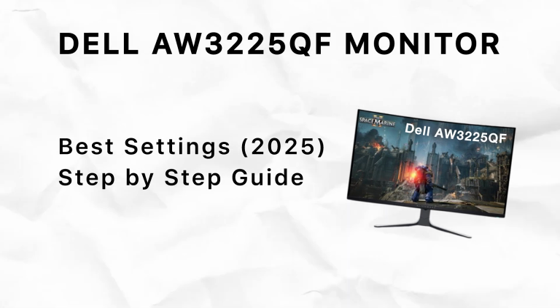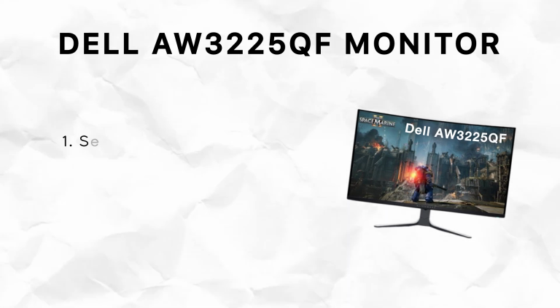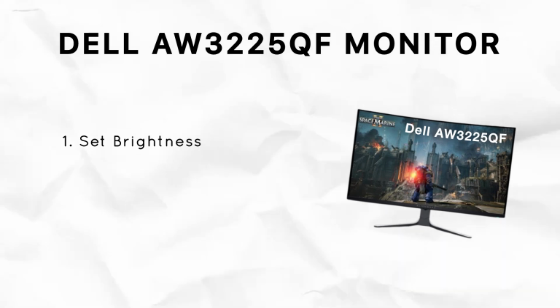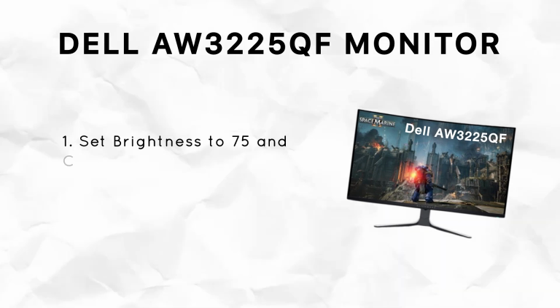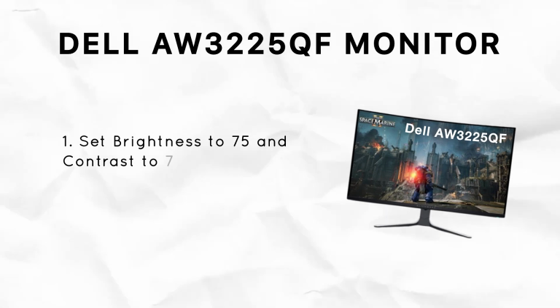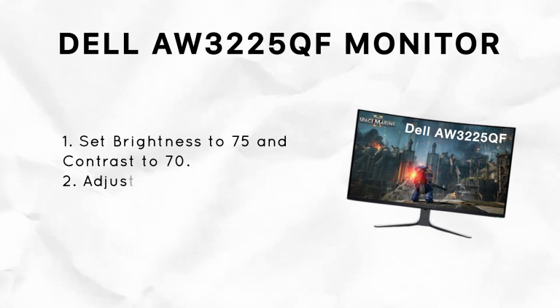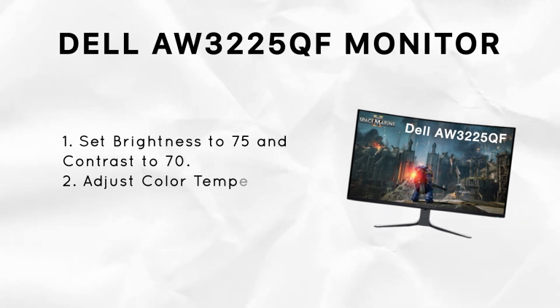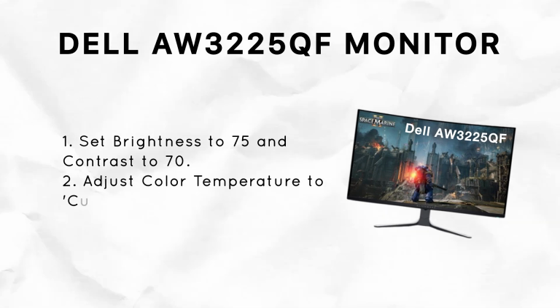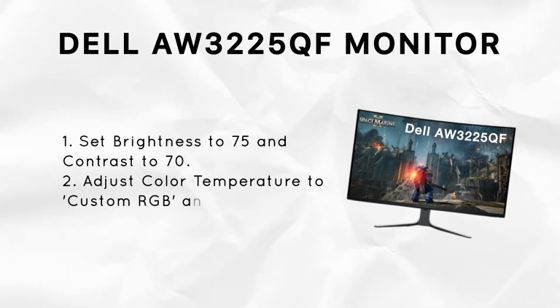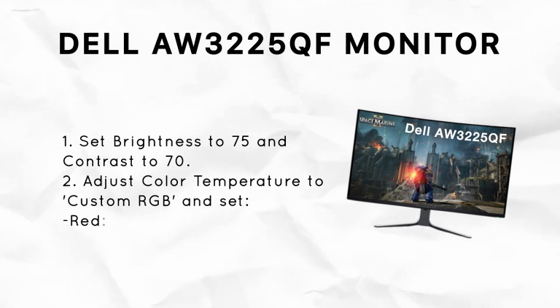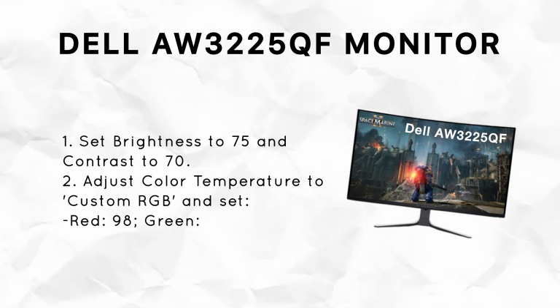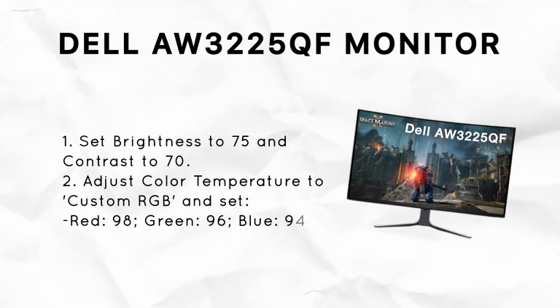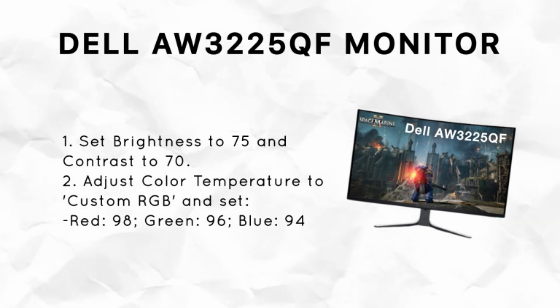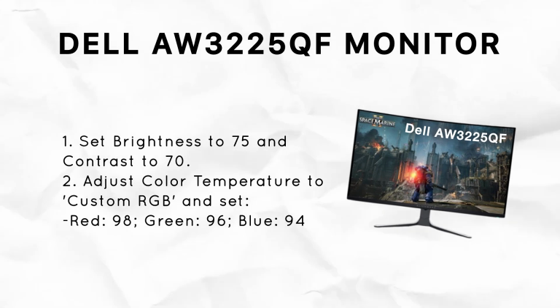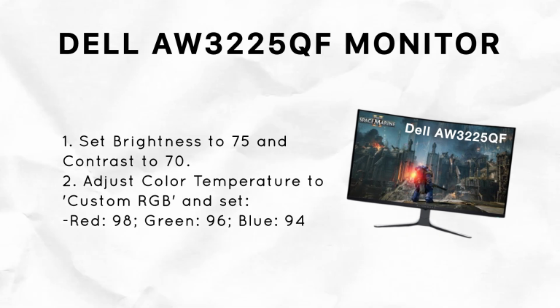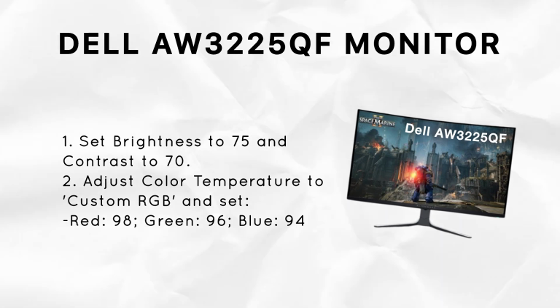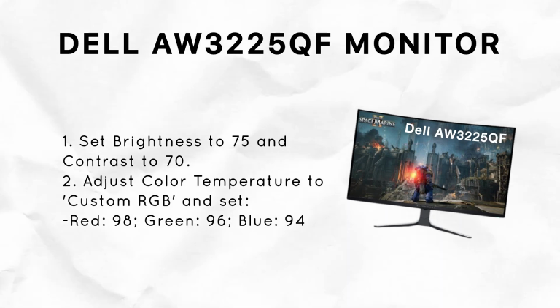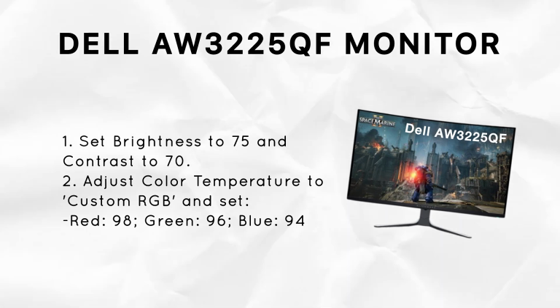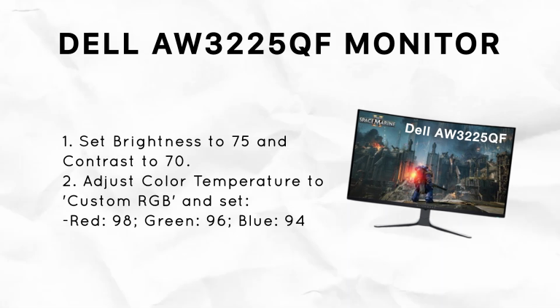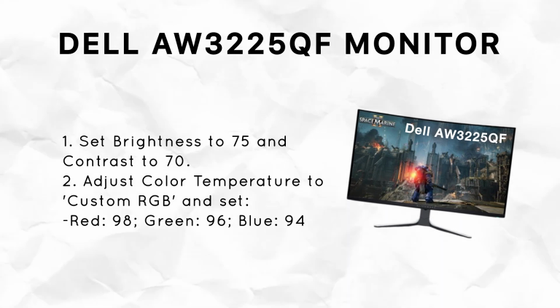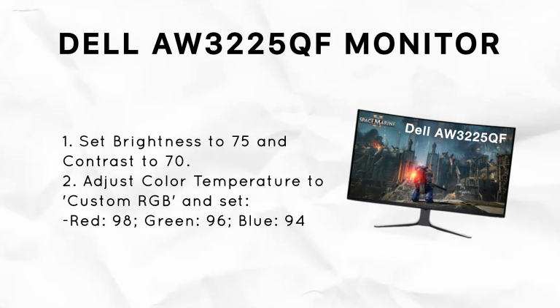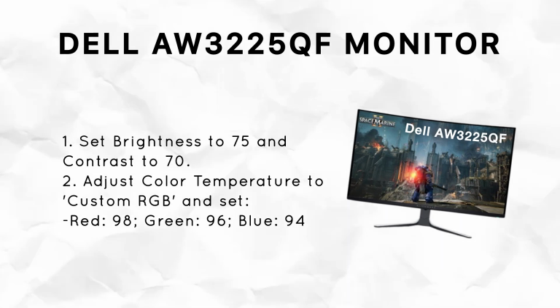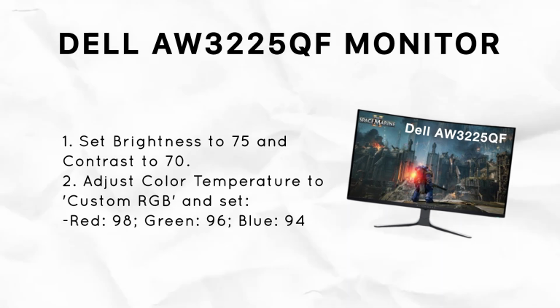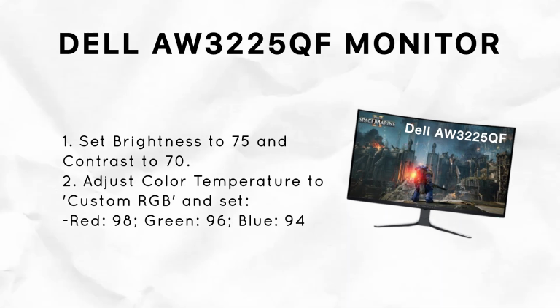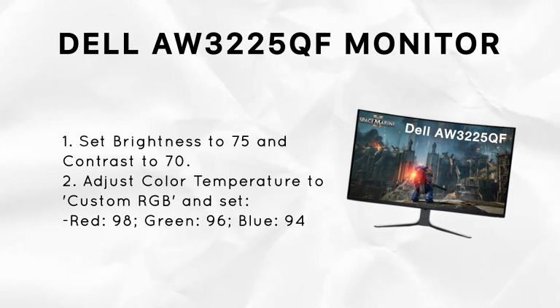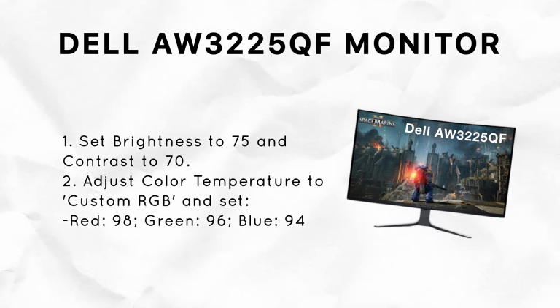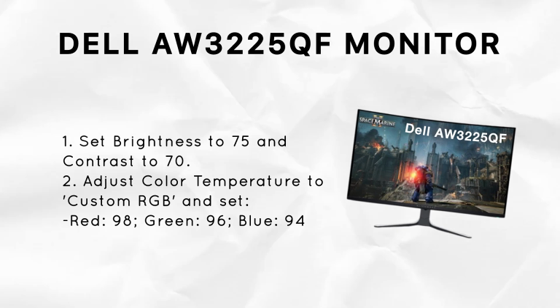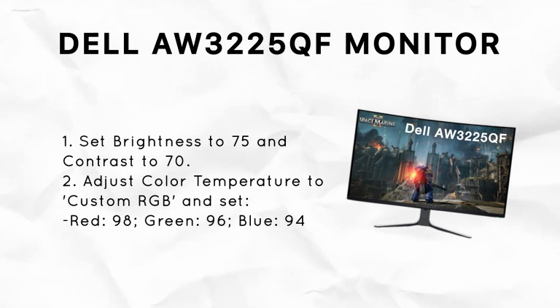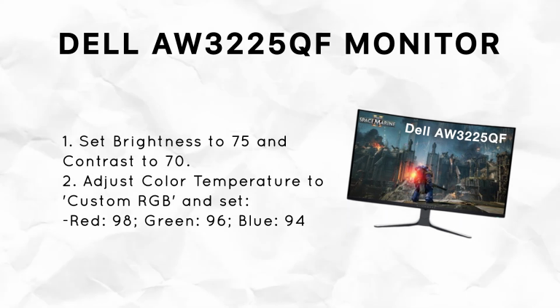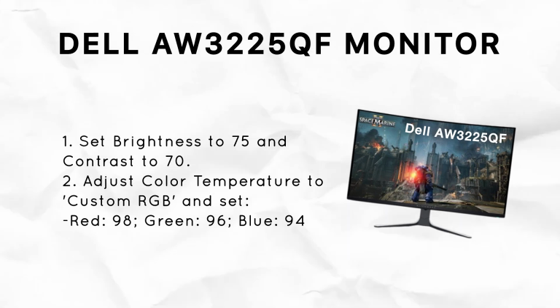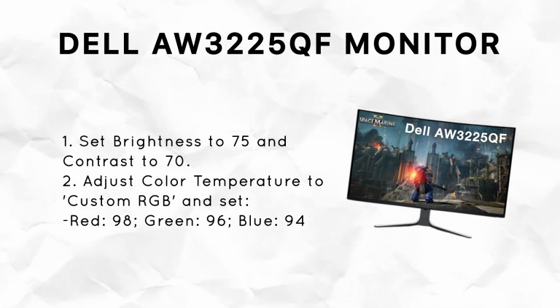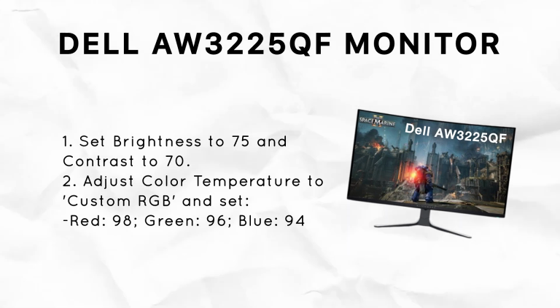Let's start with brightness and contrast. Go into the monitor settings and set brightness to 75 and contrast to 70. This gives you a clear image that works well in most lighting conditions and helps reduce eye strain.